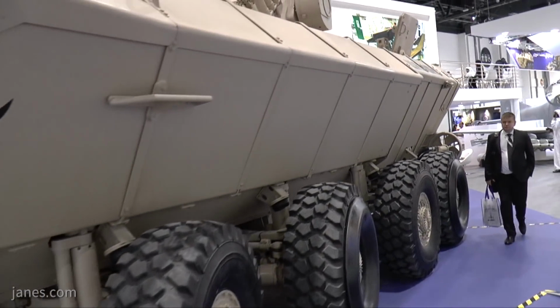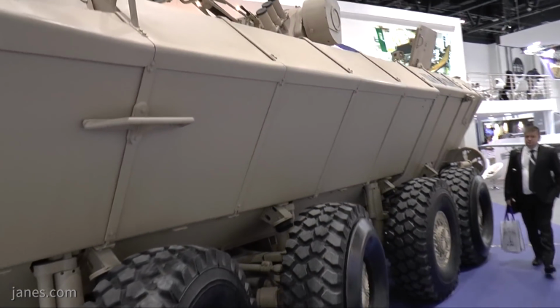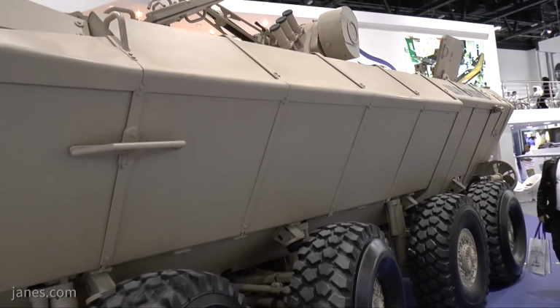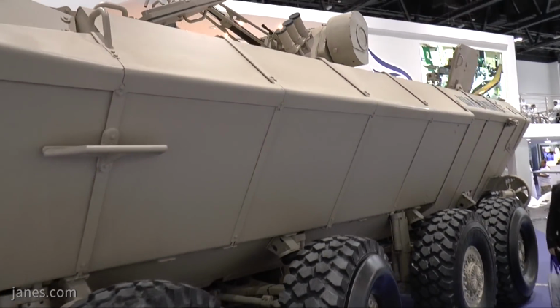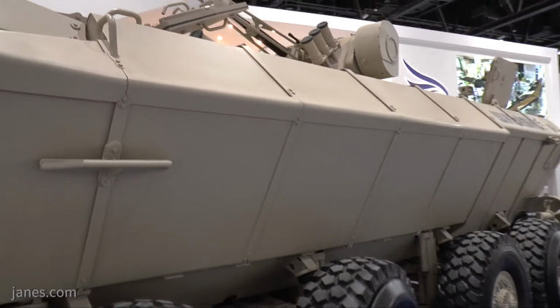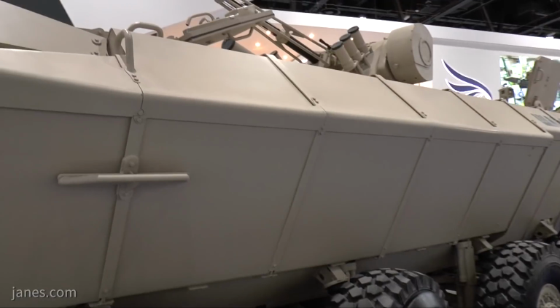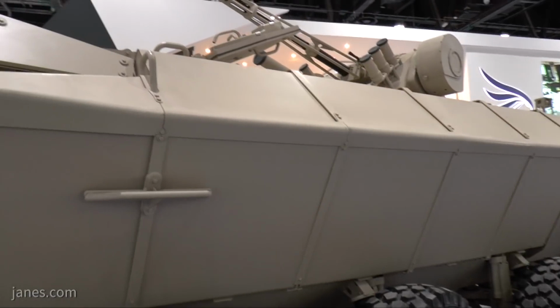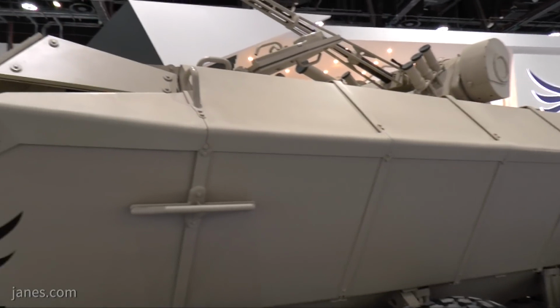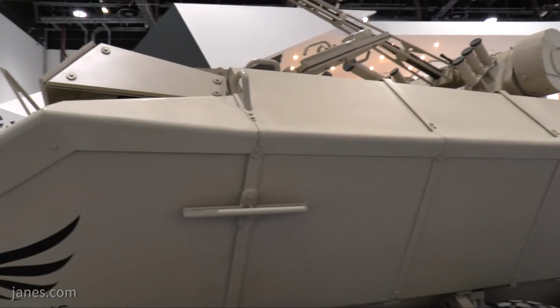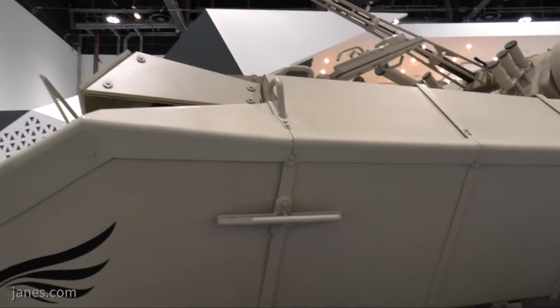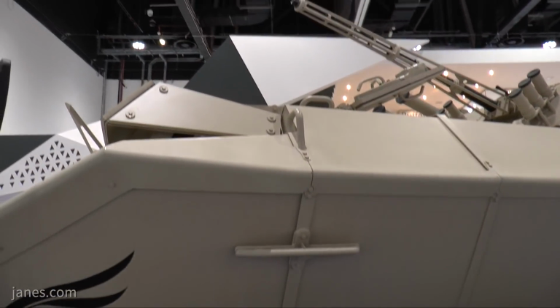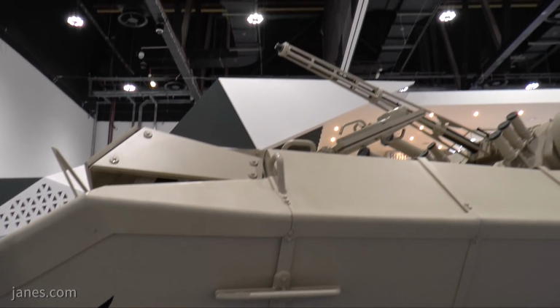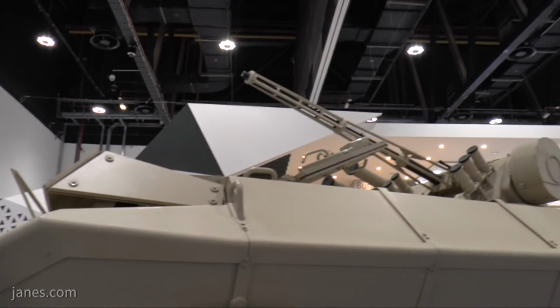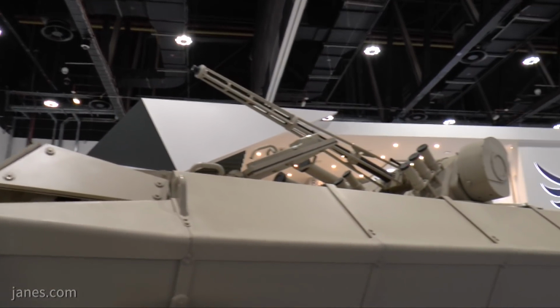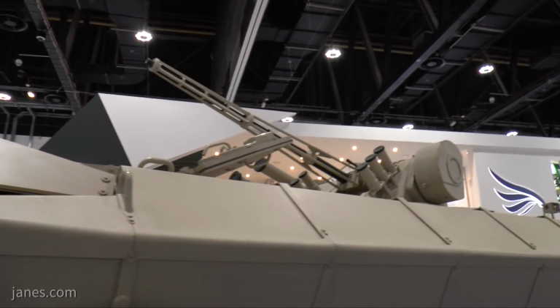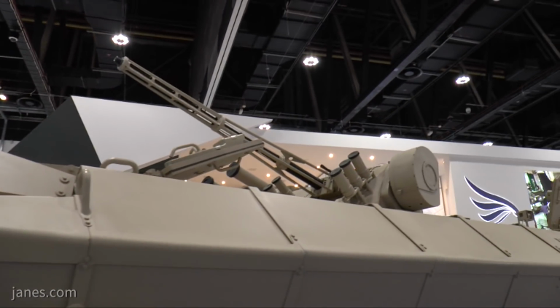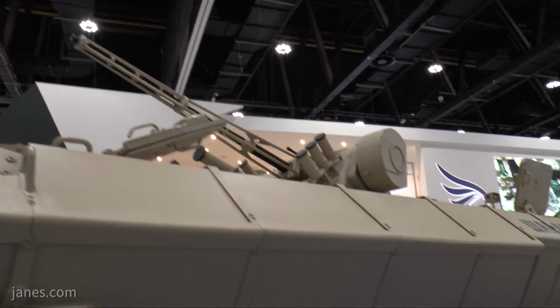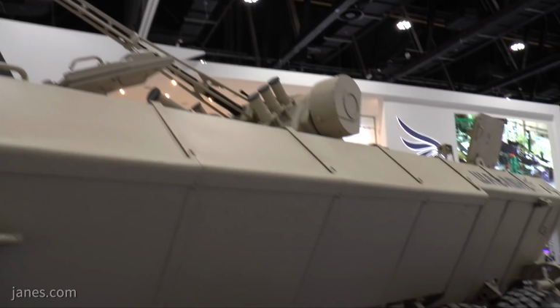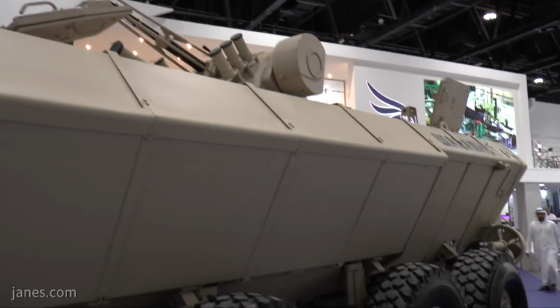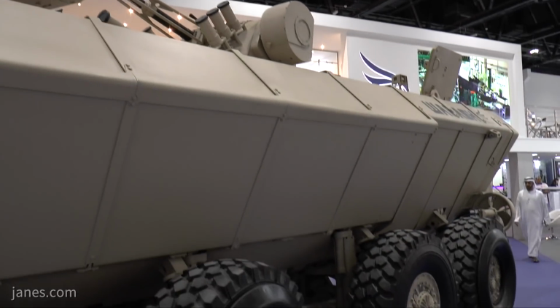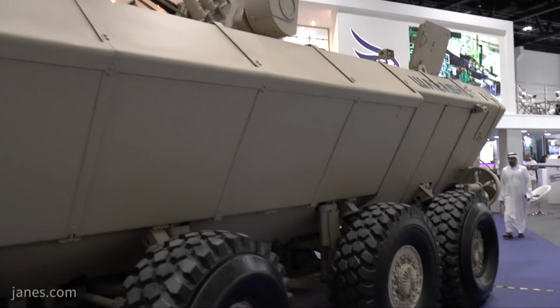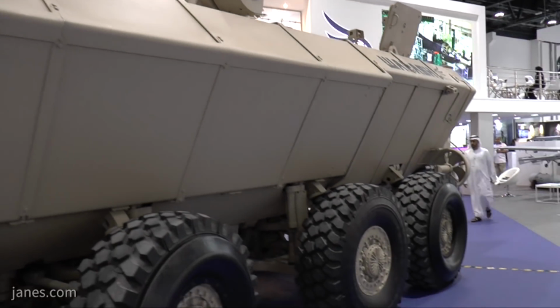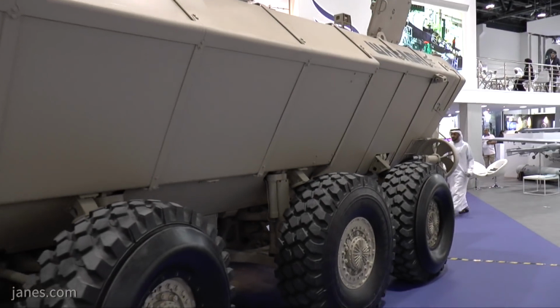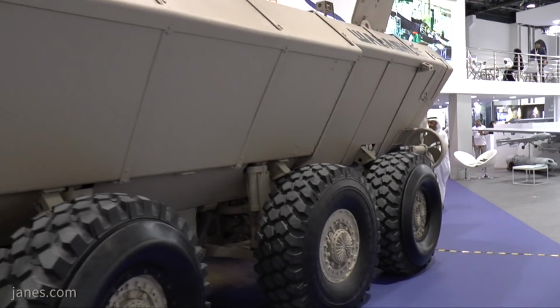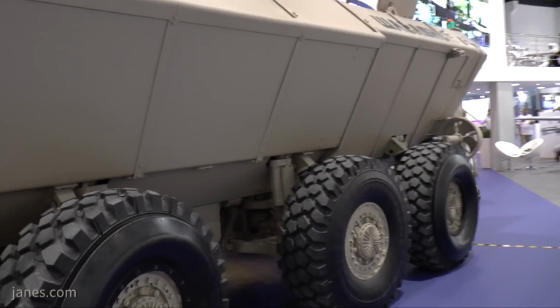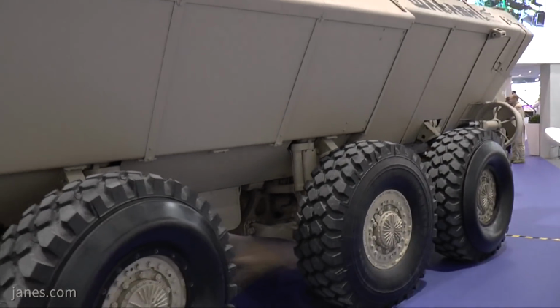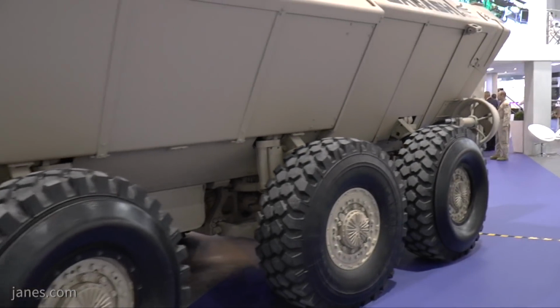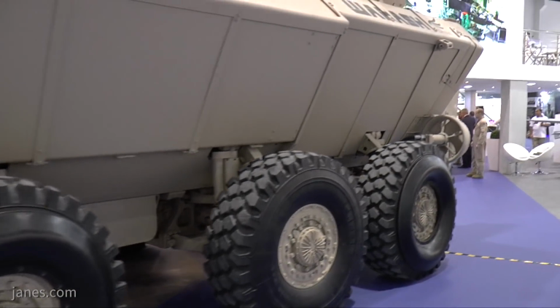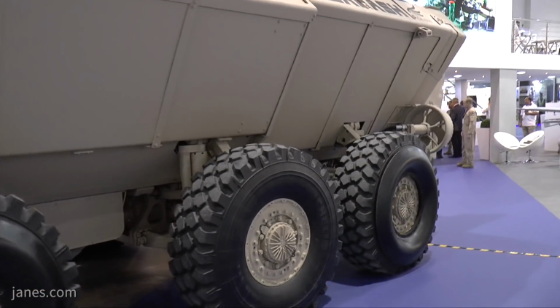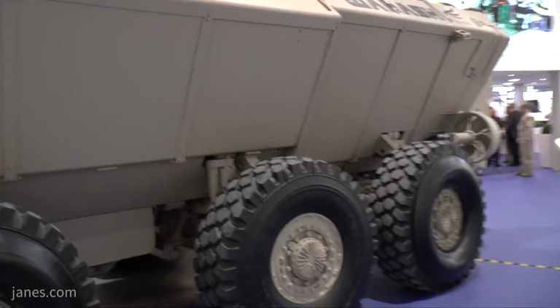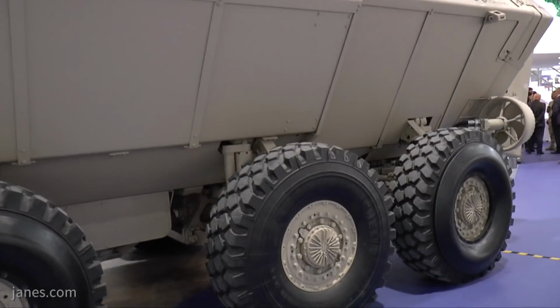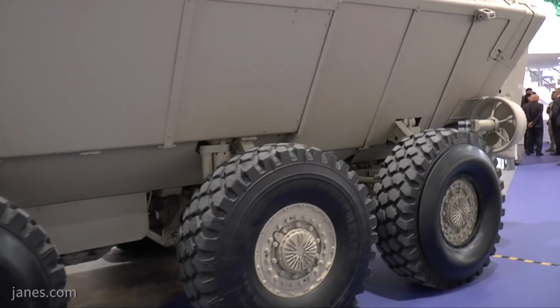It's powered by a Scania engine mounted at the front on the right side, coupled to a ZF transmission, and it's got a very high level of ballistic and mine protection, which has already gone through a series of trials.